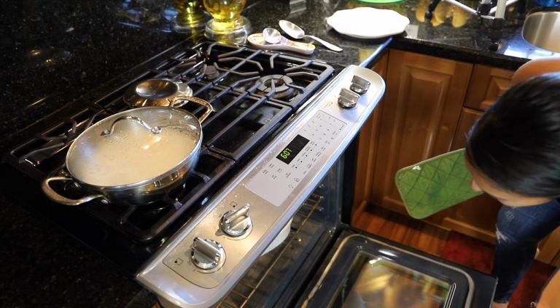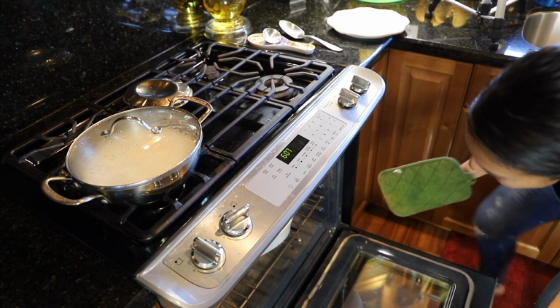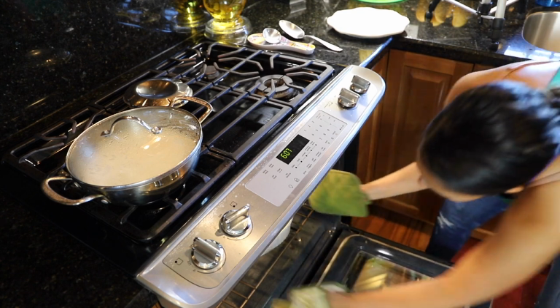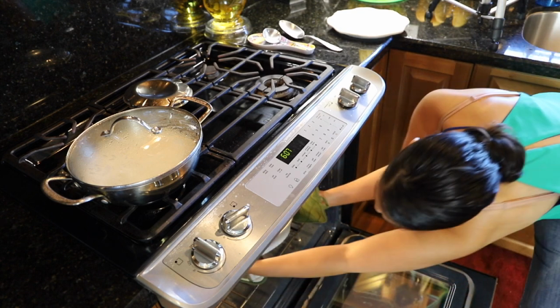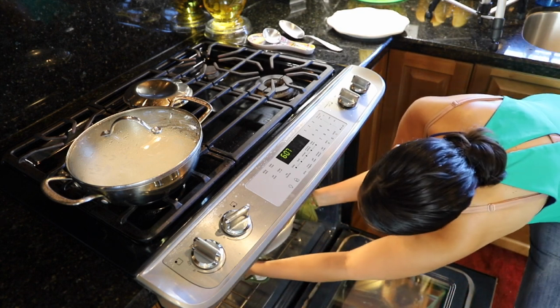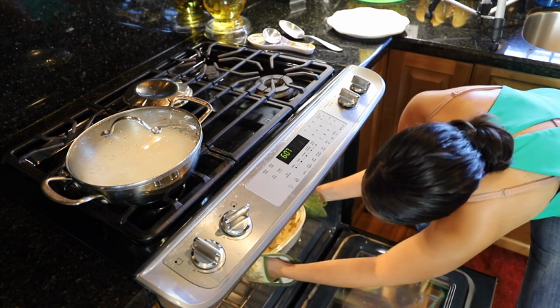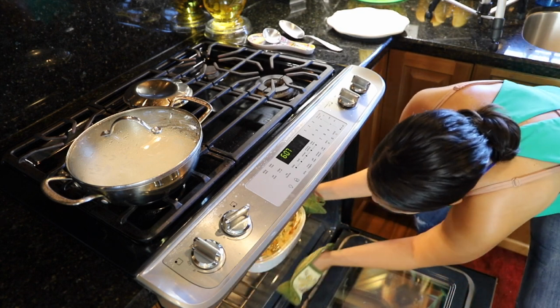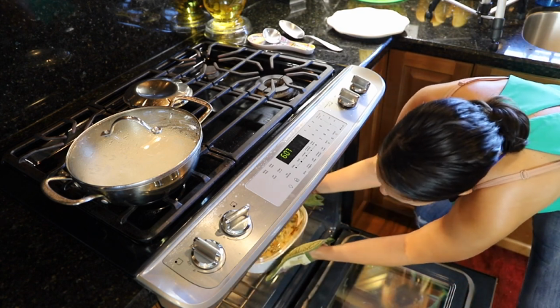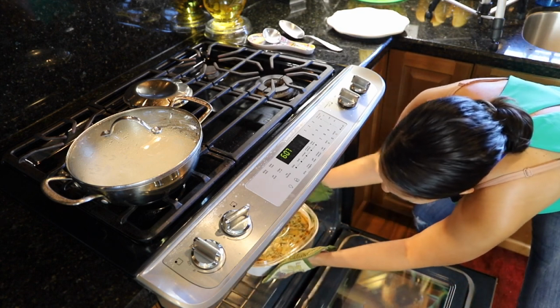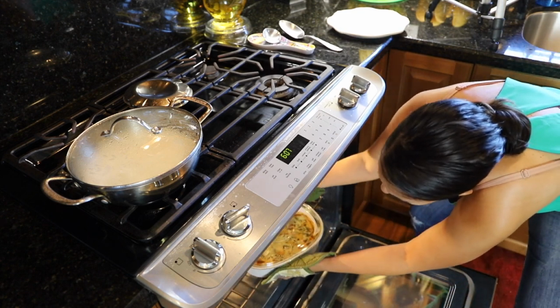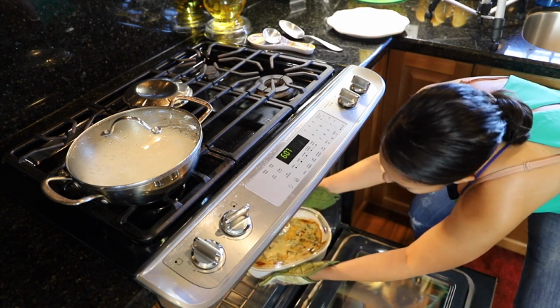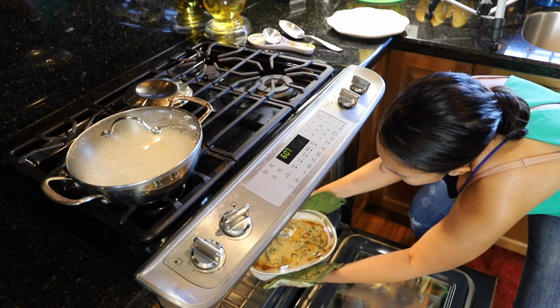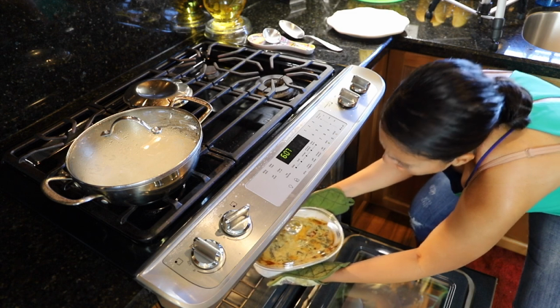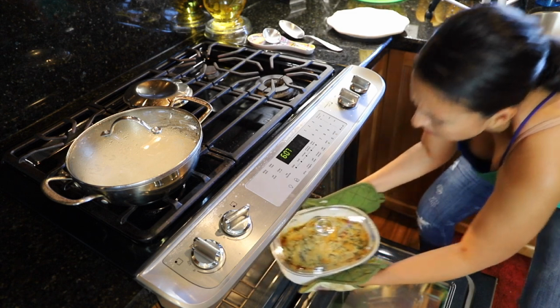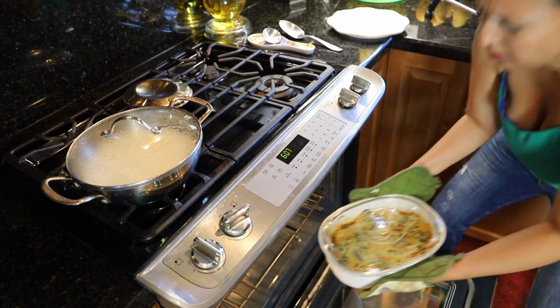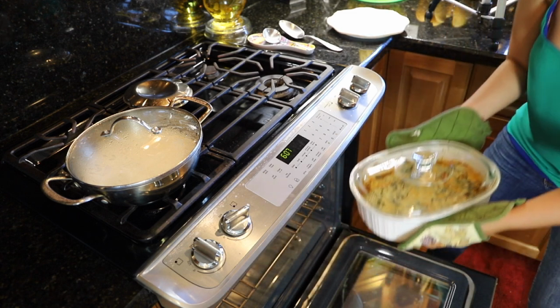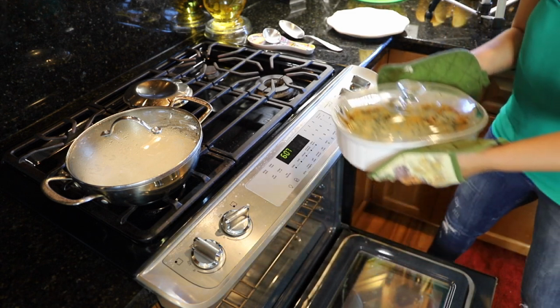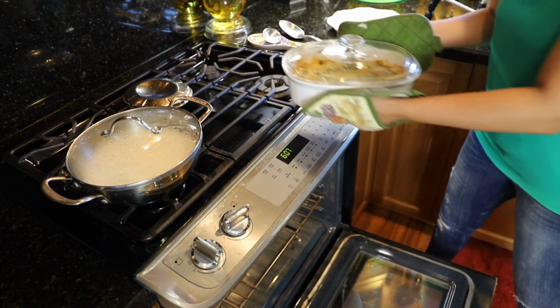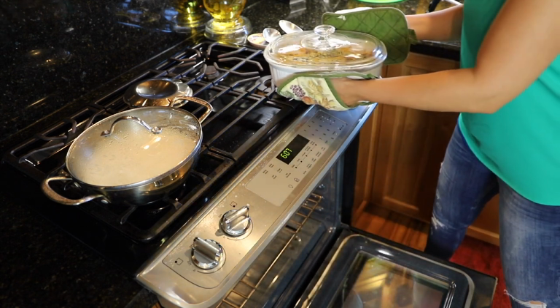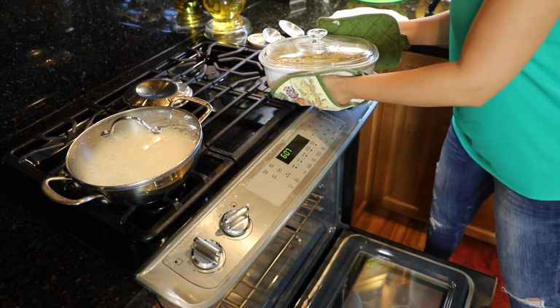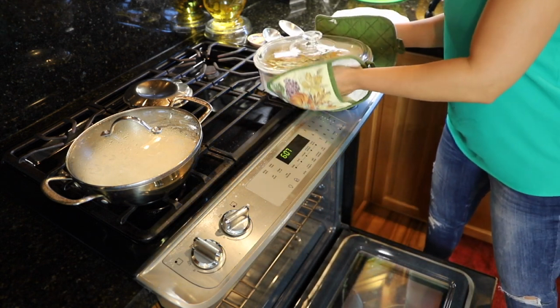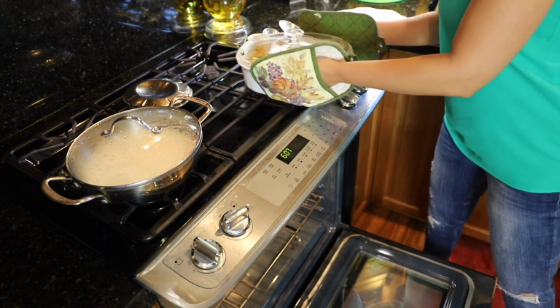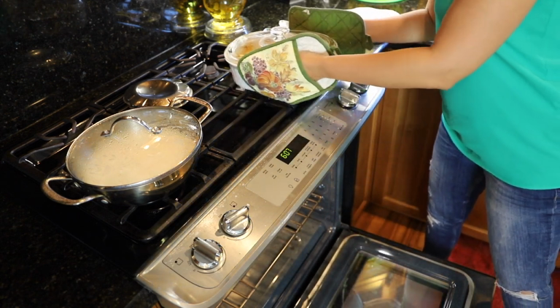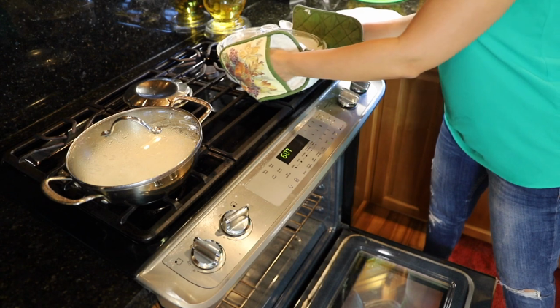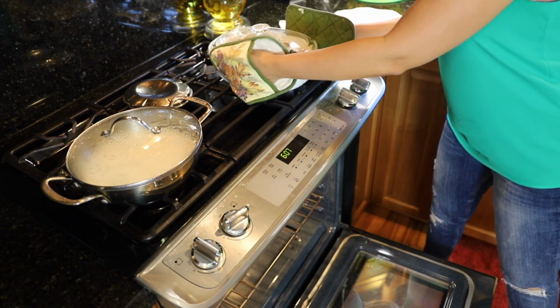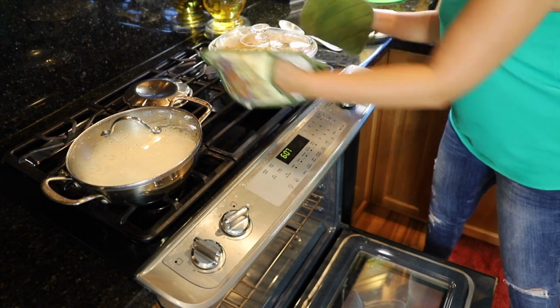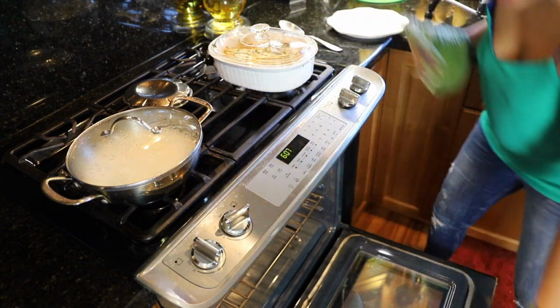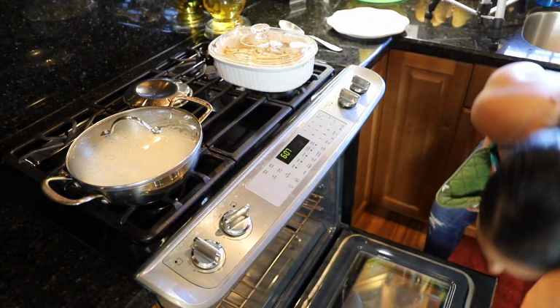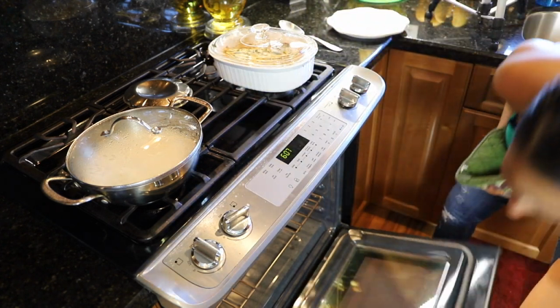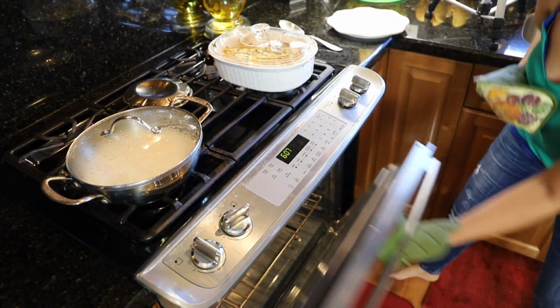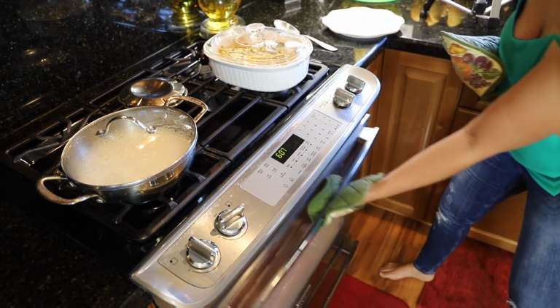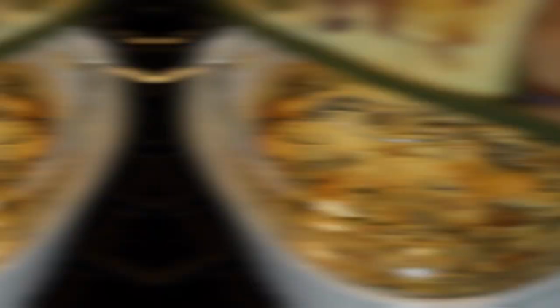Alright guys, it's time to take out our chicken! We're going to go ahead and slide this out — be nice and gentle and careful, don't burn yourself. Oh, this looks amazing!